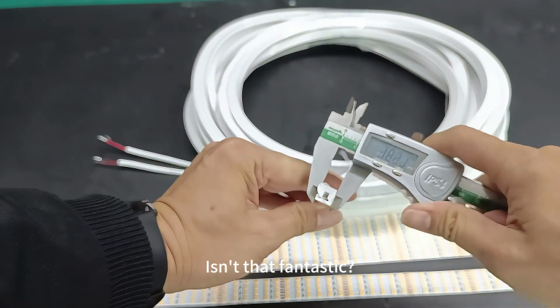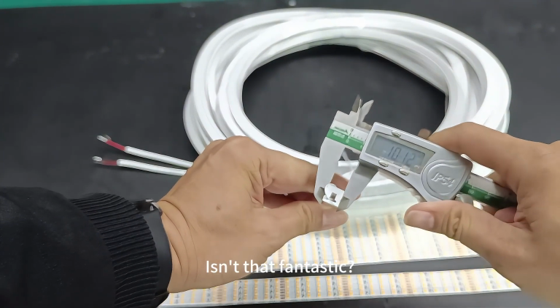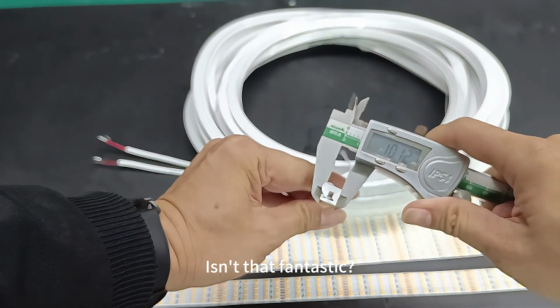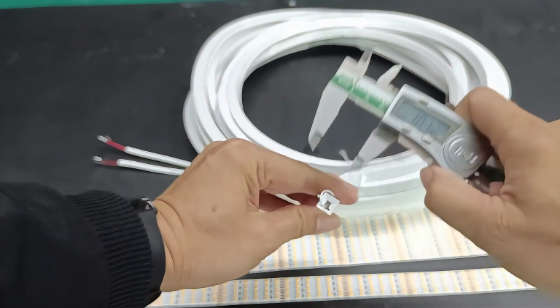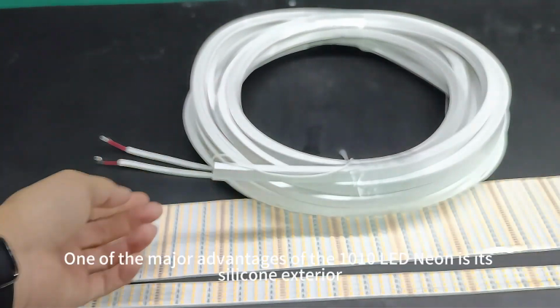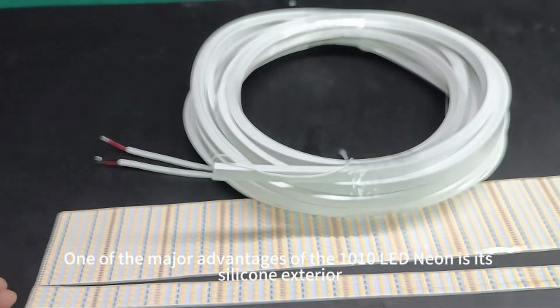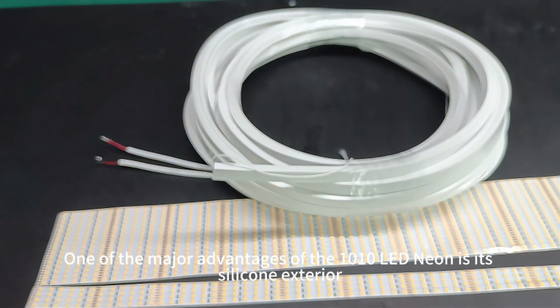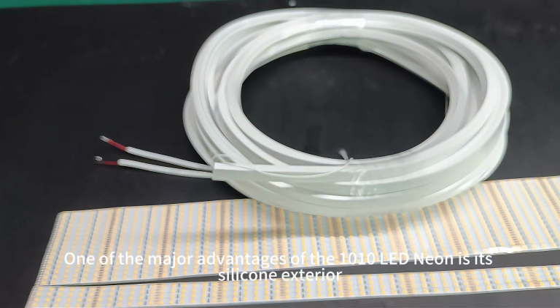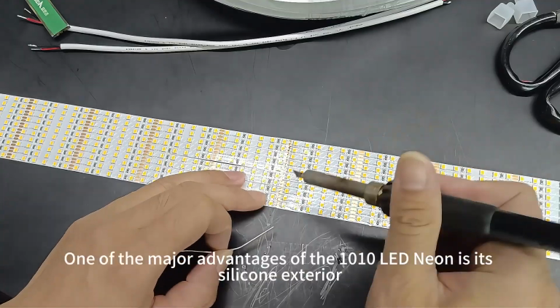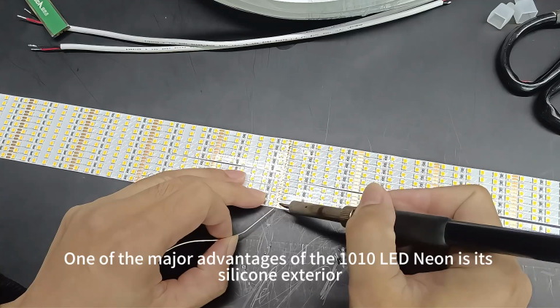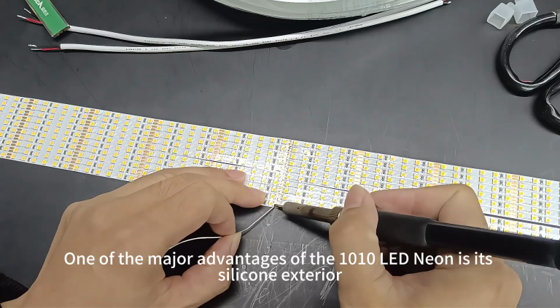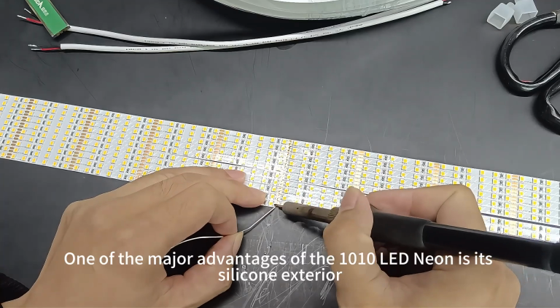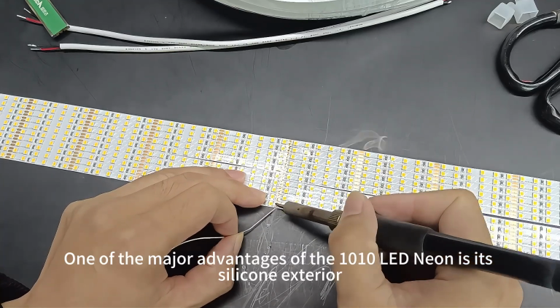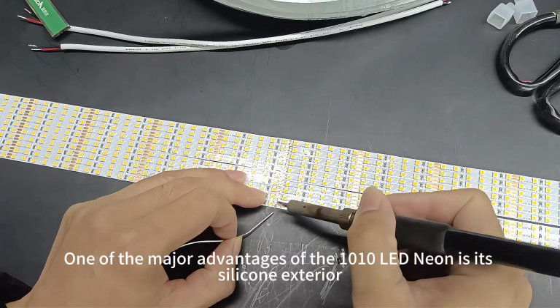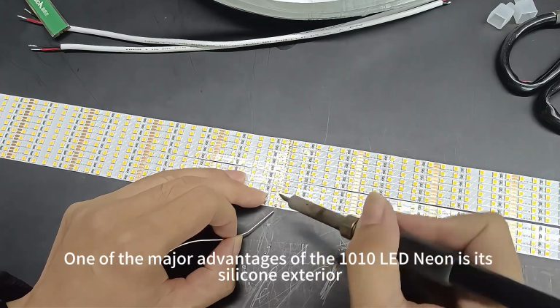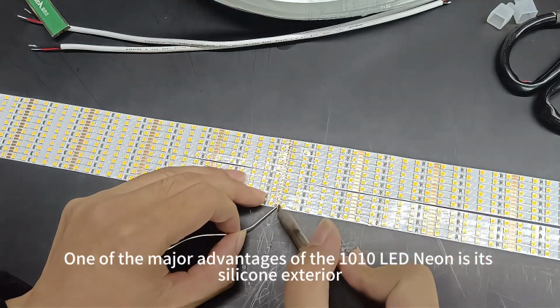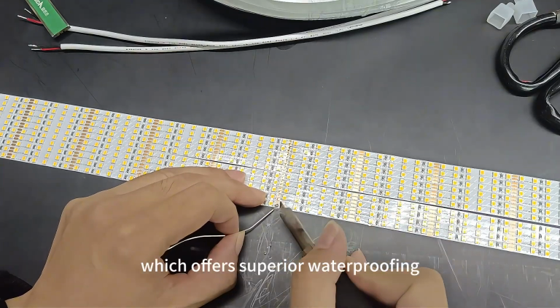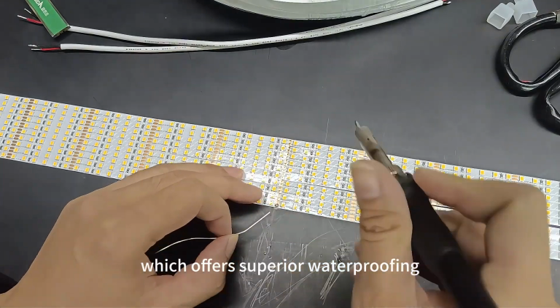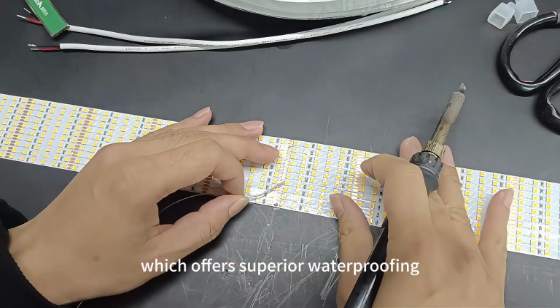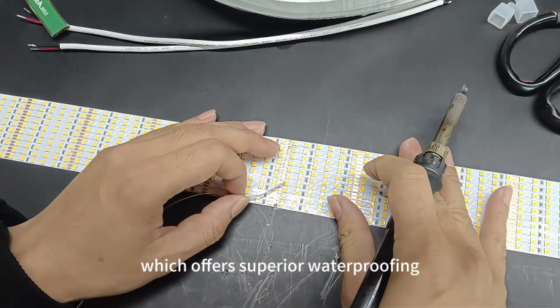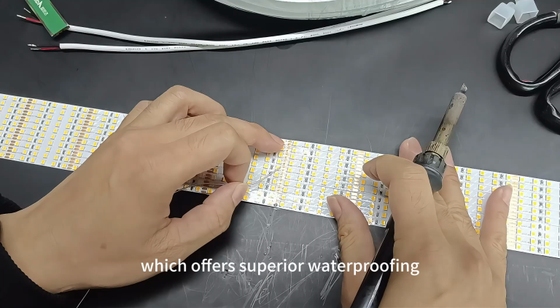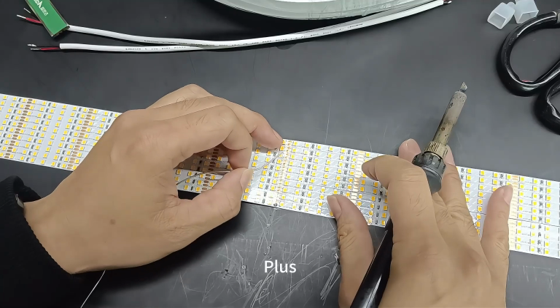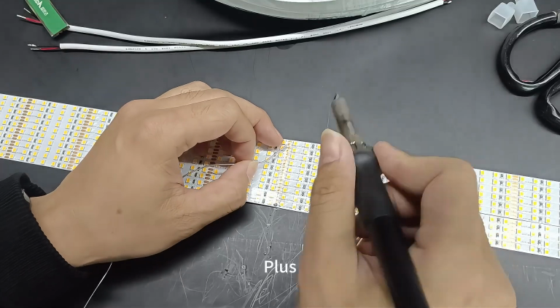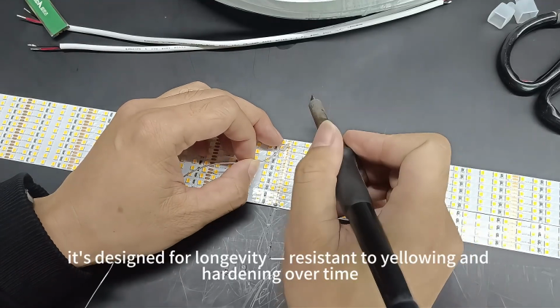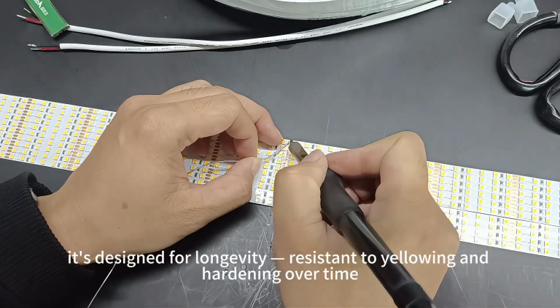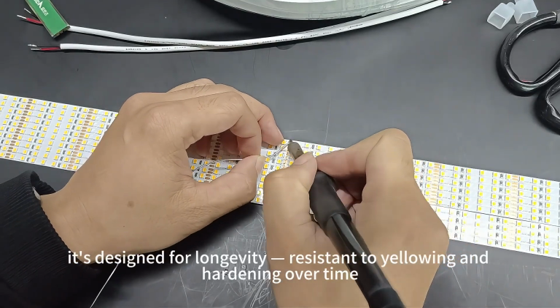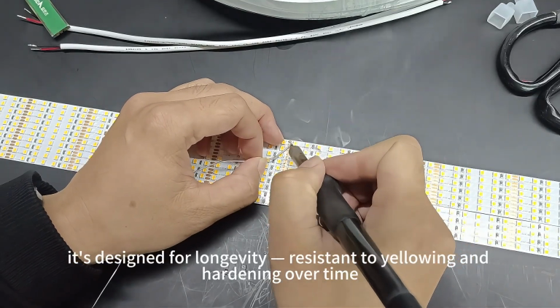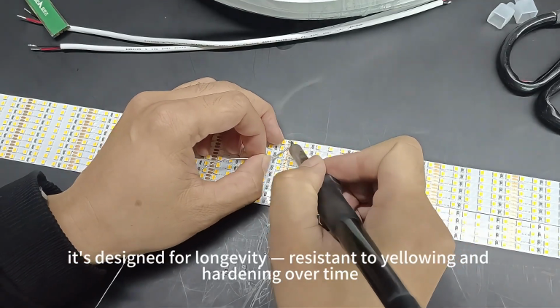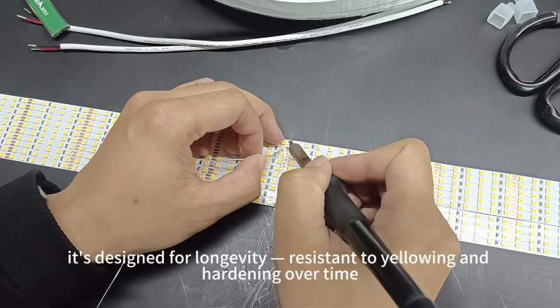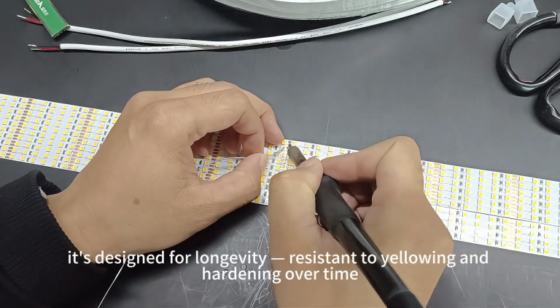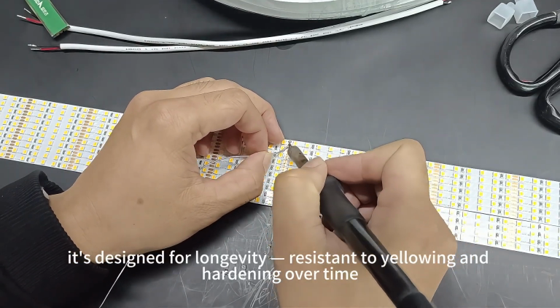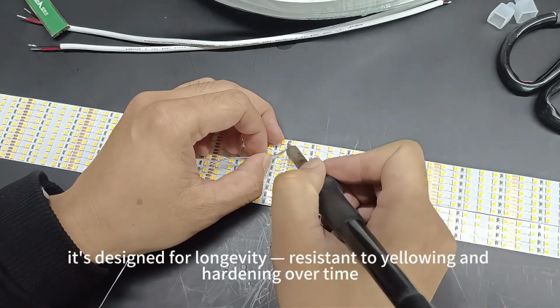One of the major advantages of the 1010 LED Neon is its silicone exterior, which offers superior waterproofing. Plus, it's designed for longevity, resistant to yellowing and hardening over time.